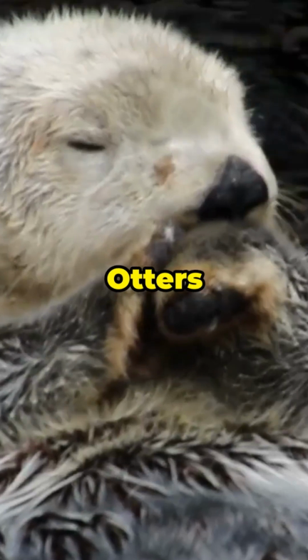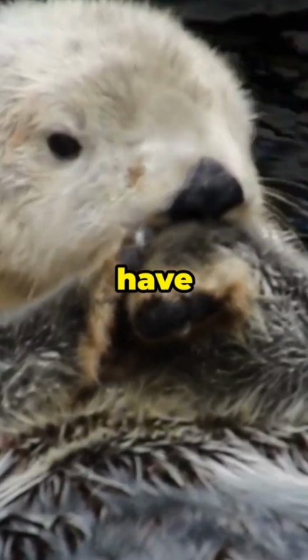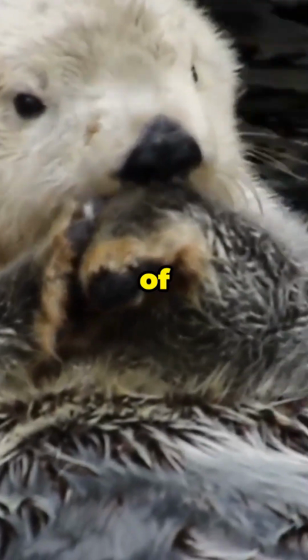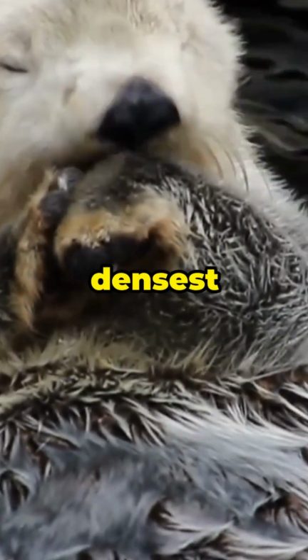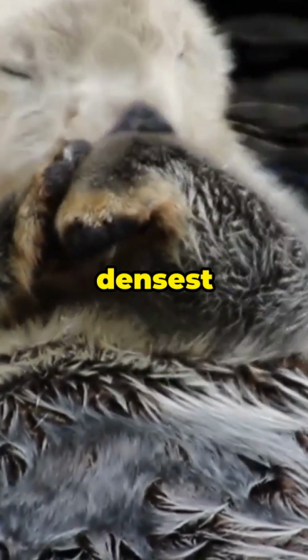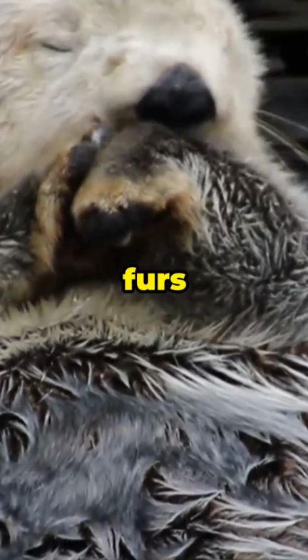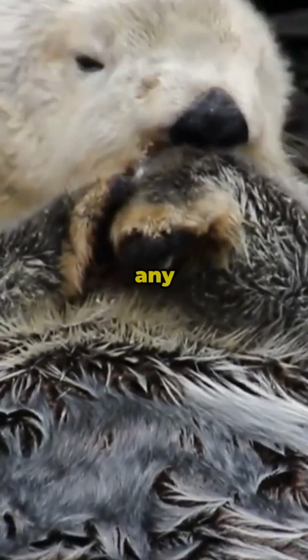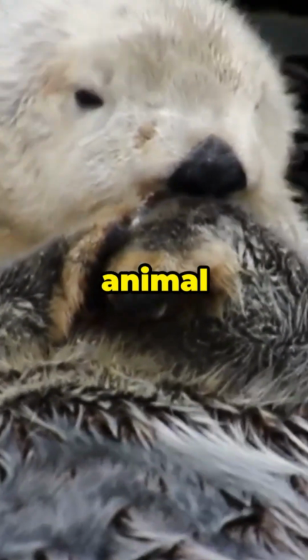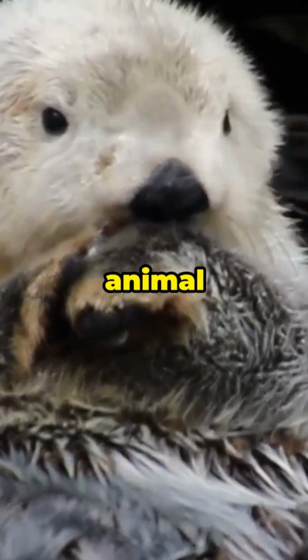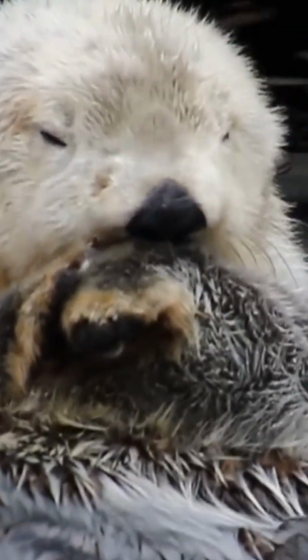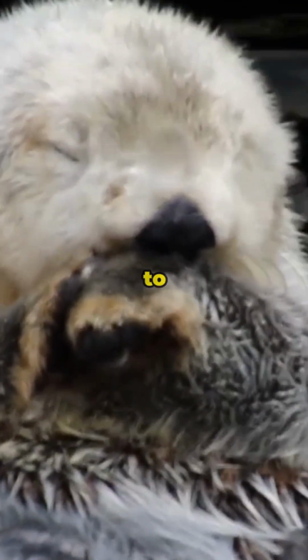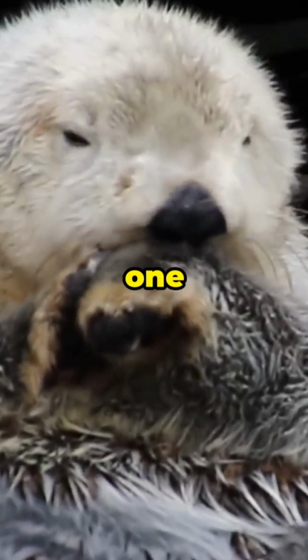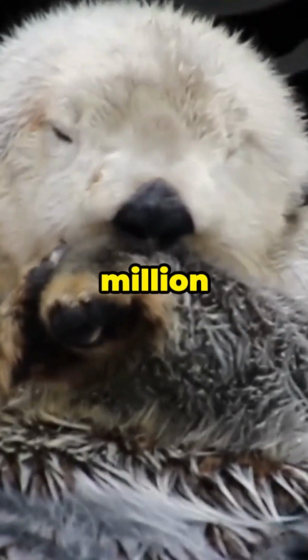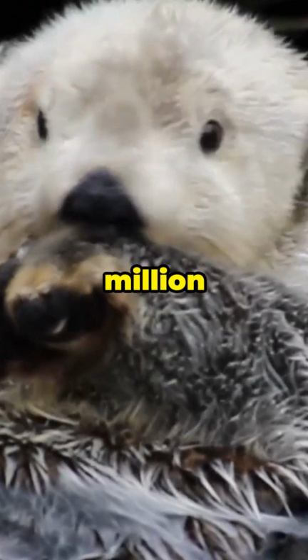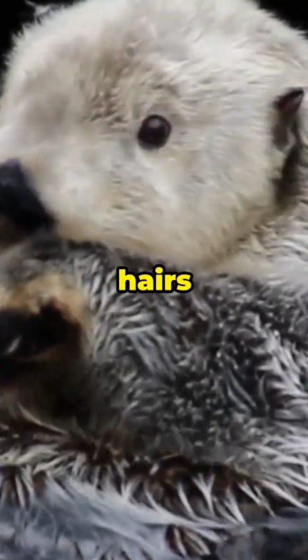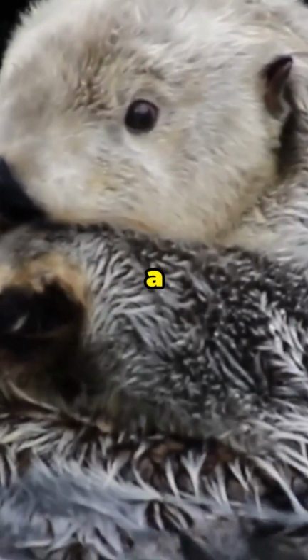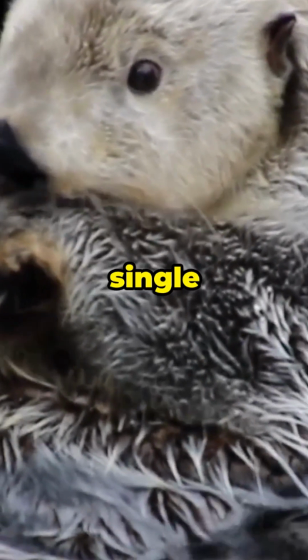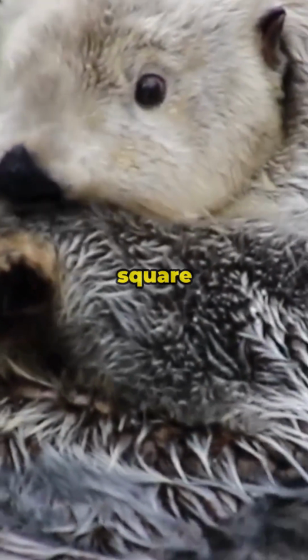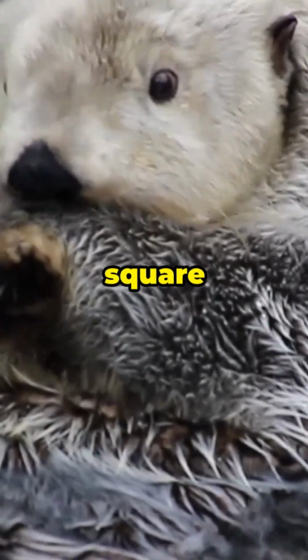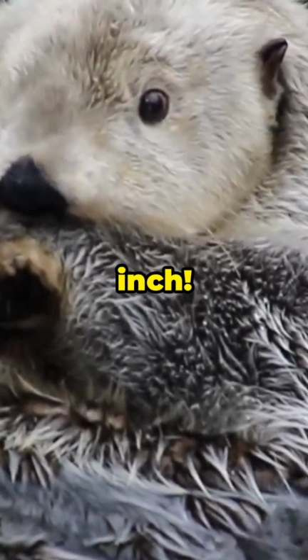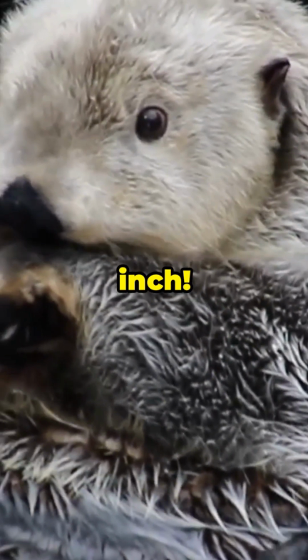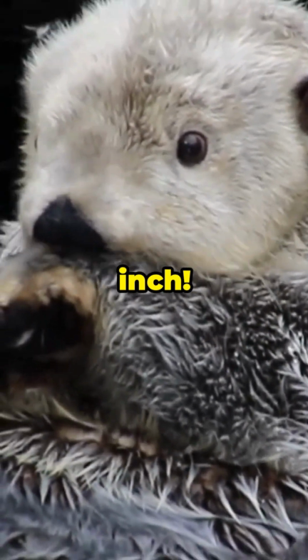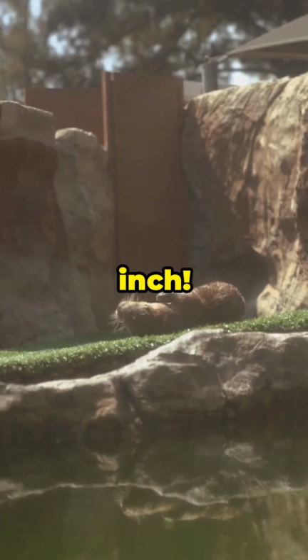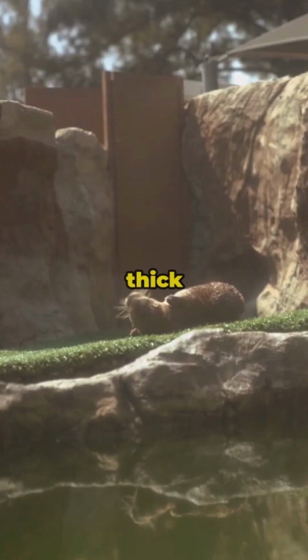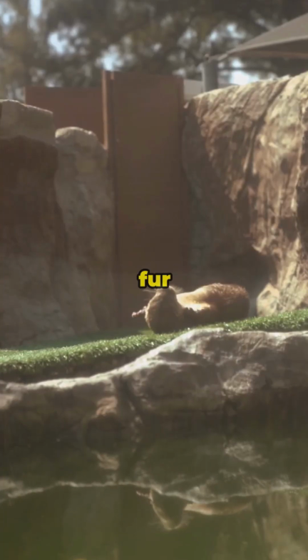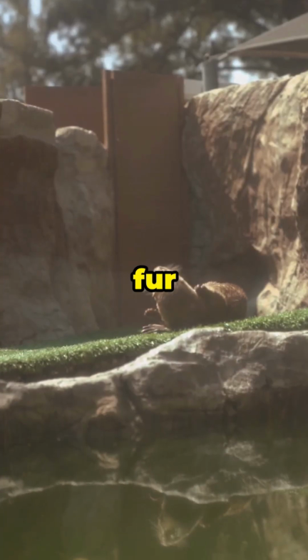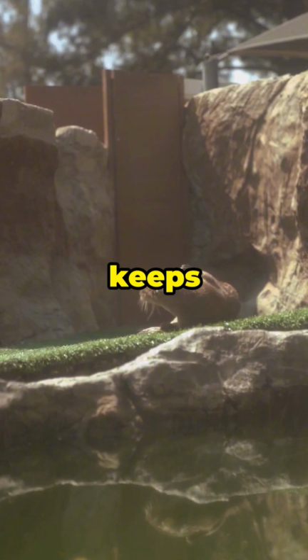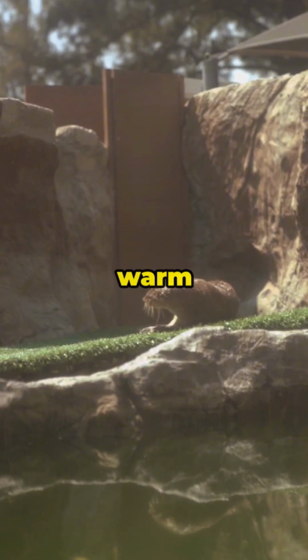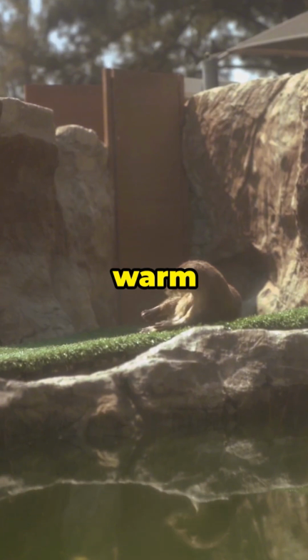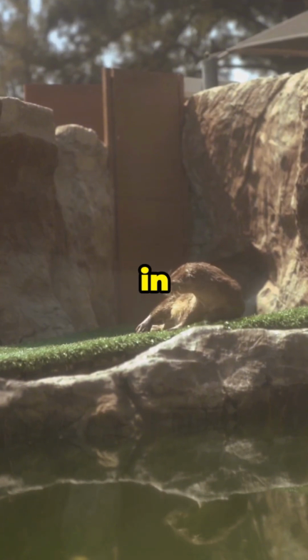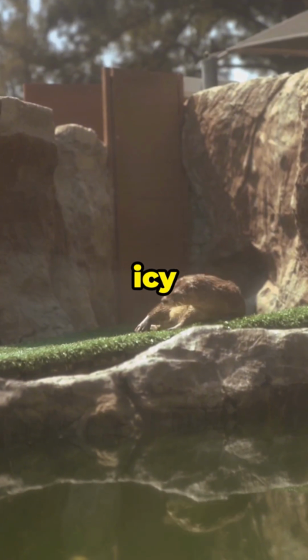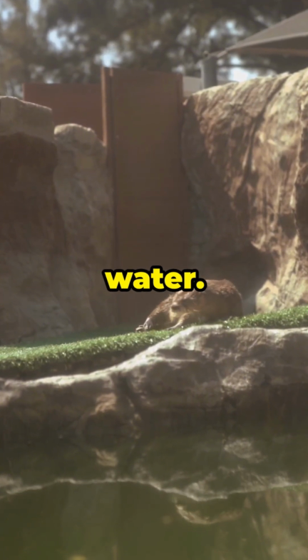Otters have one of the densest furs of any animal, up to one million hairs in a single square inch. That thick fur keeps them warm in icy water.